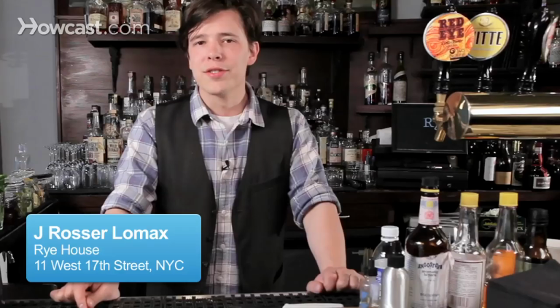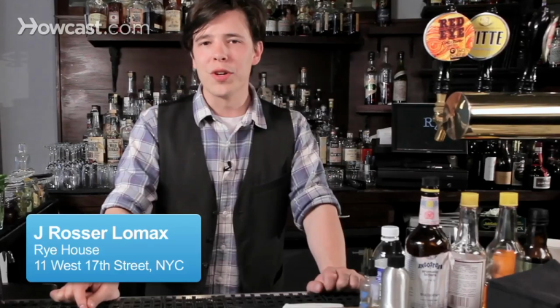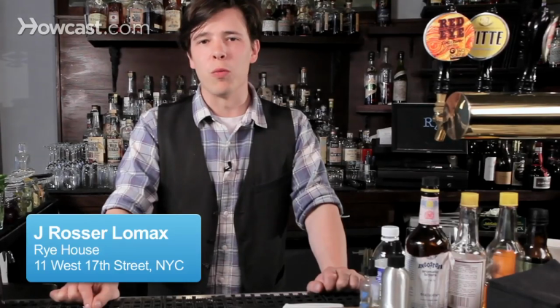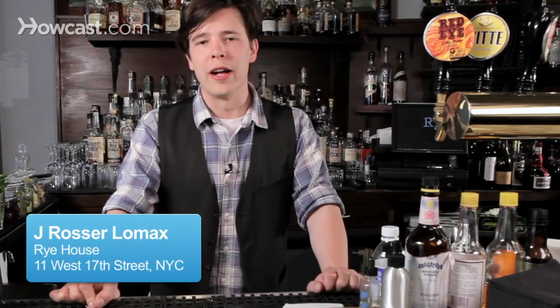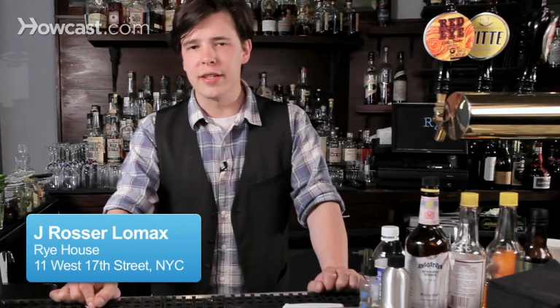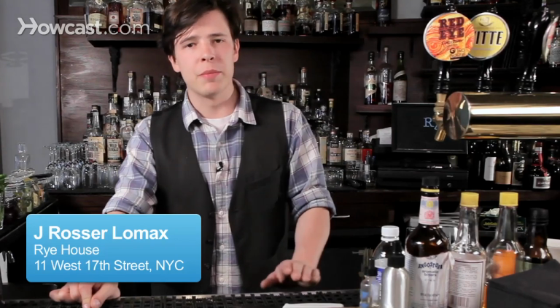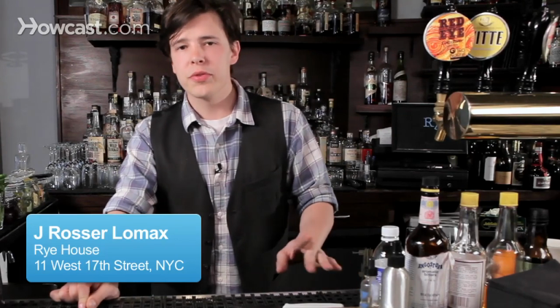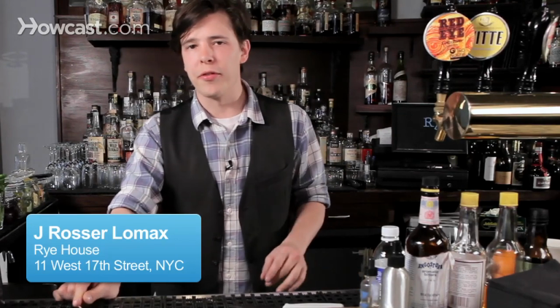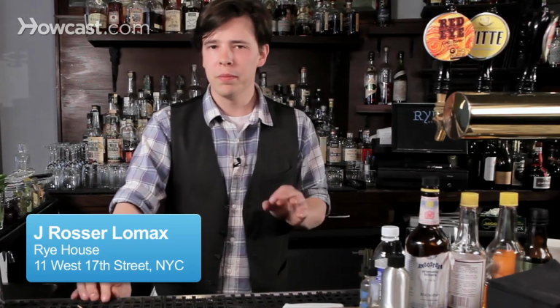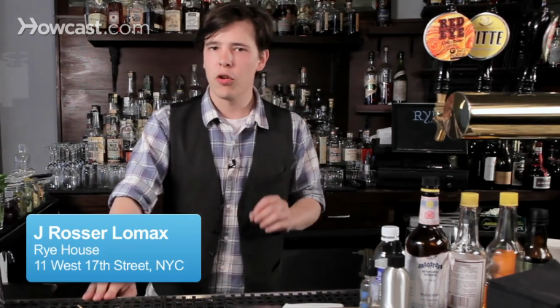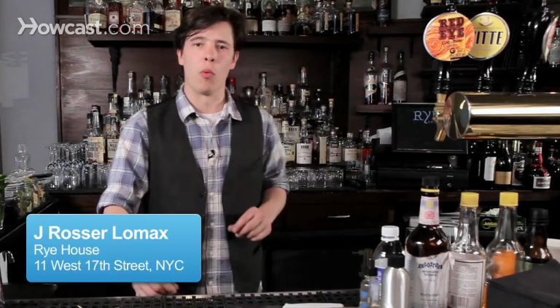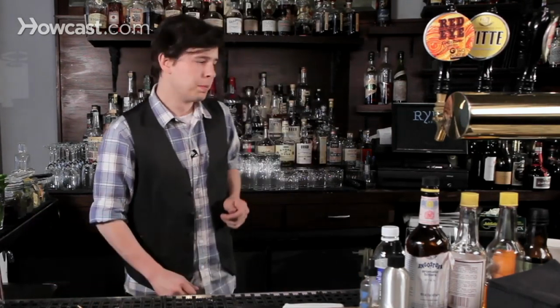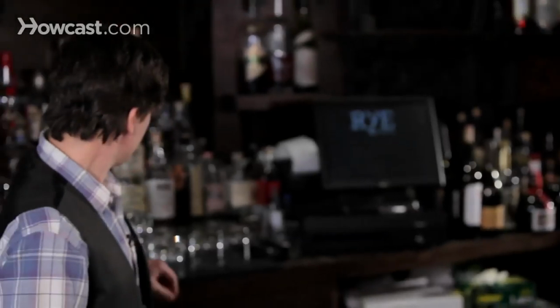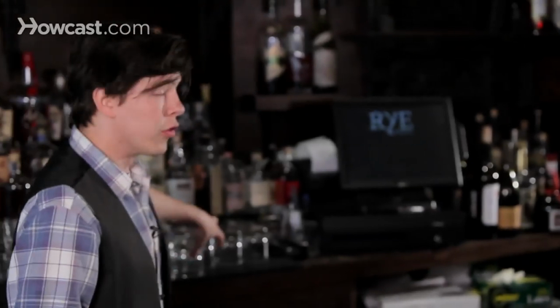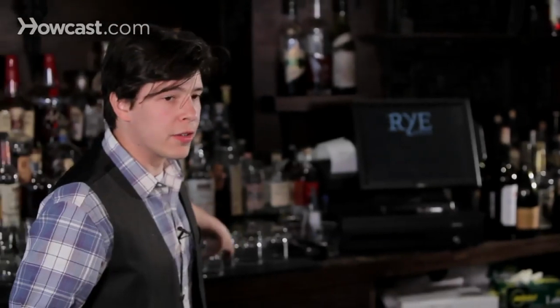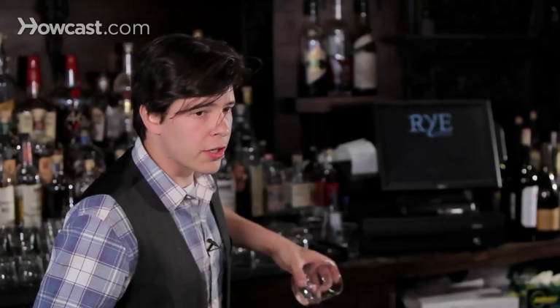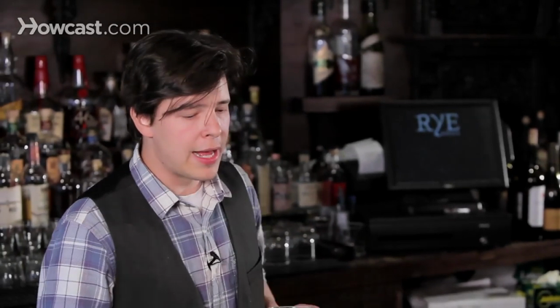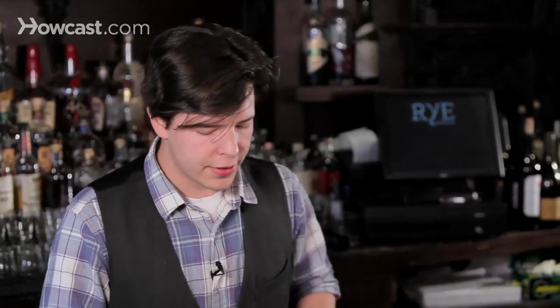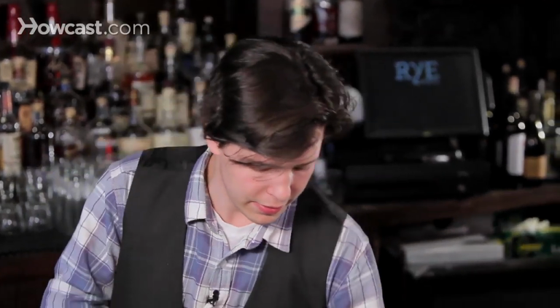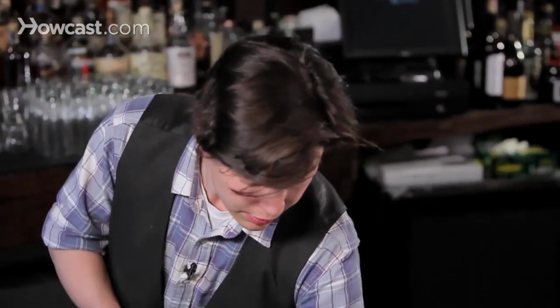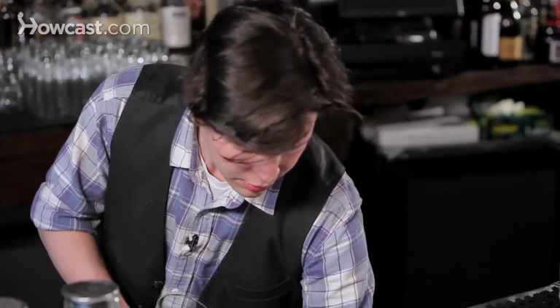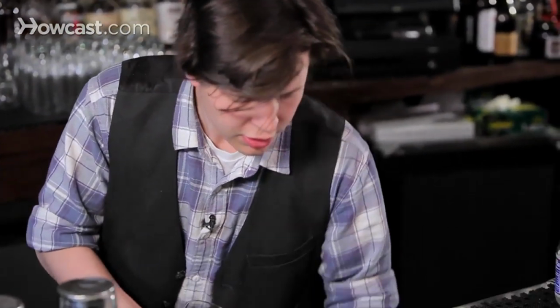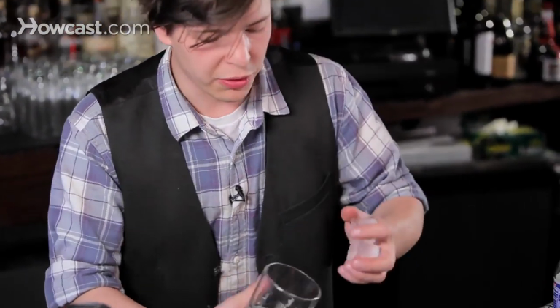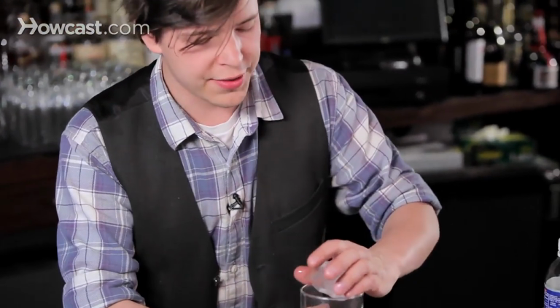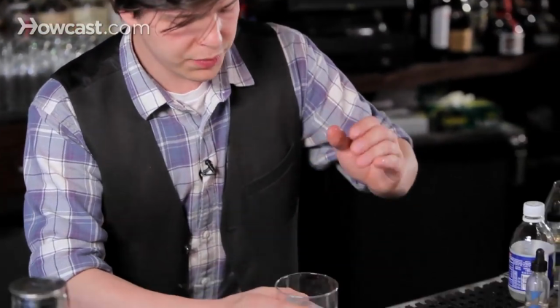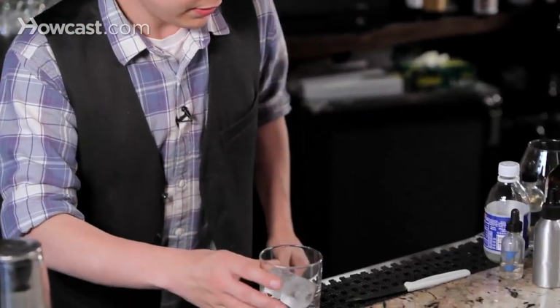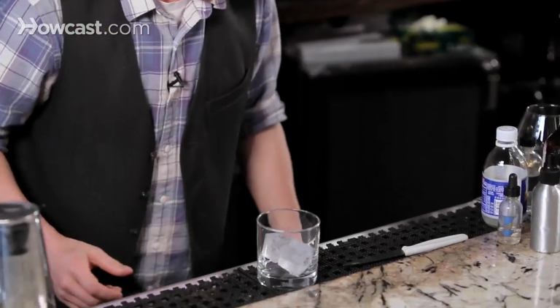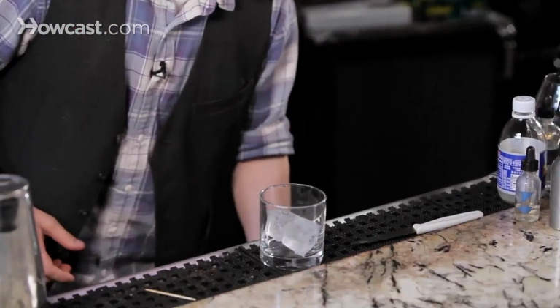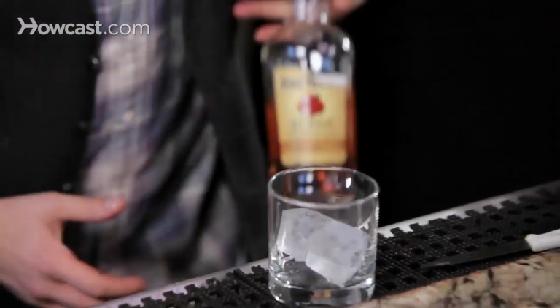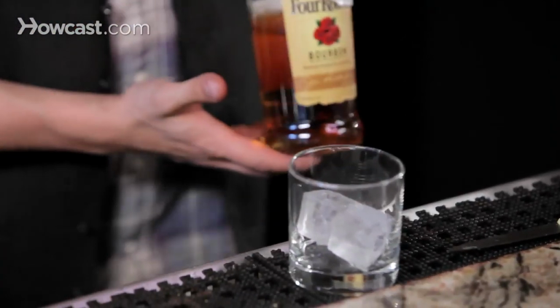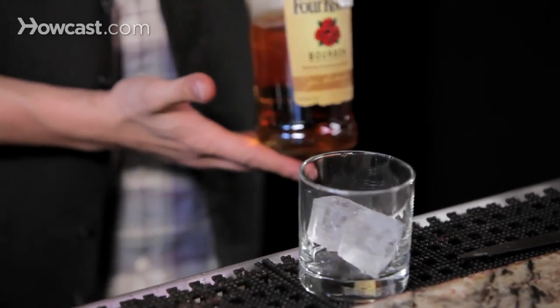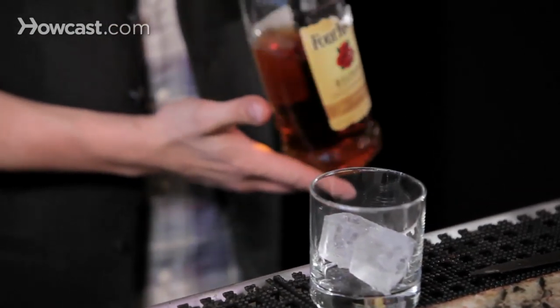Serving whiskey with water and ice is simple, straightforward, incredibly rewarding. All you need is a good sturdy glass, a couple of good ice cubes, some whiskey, of course.